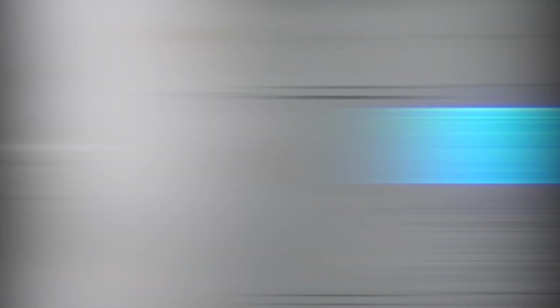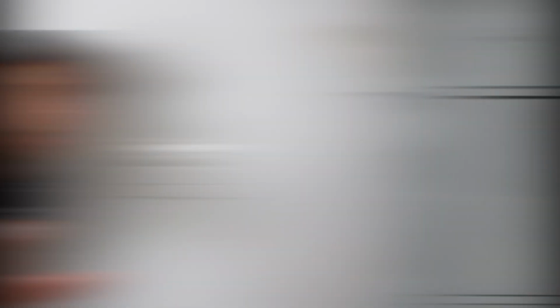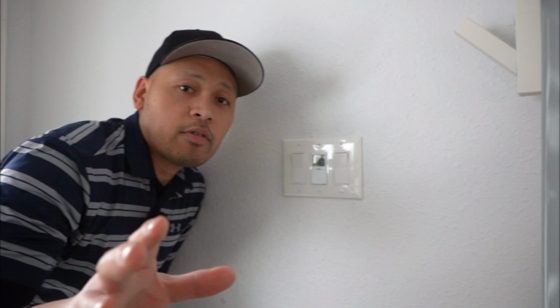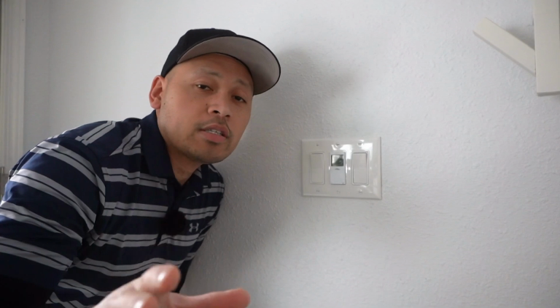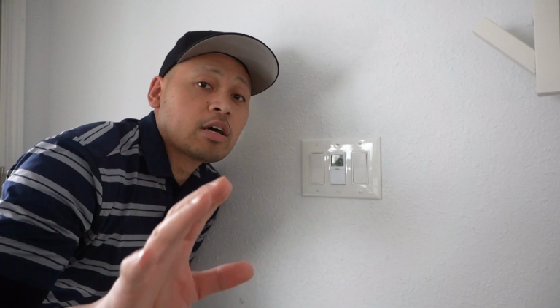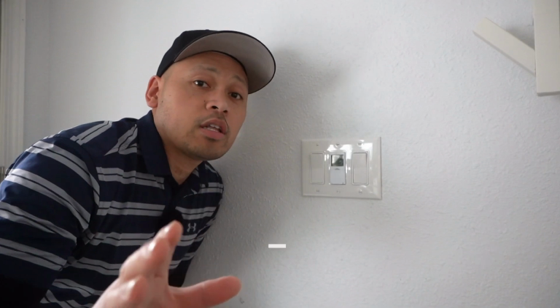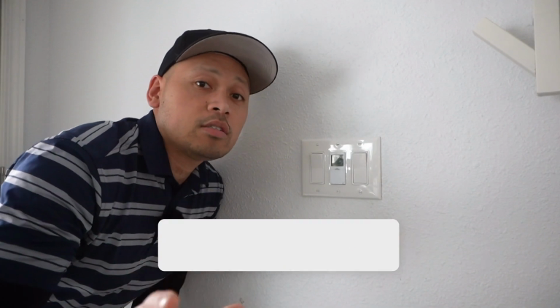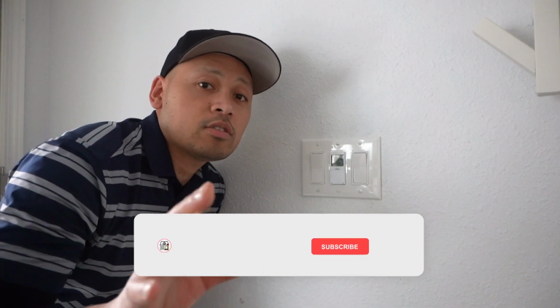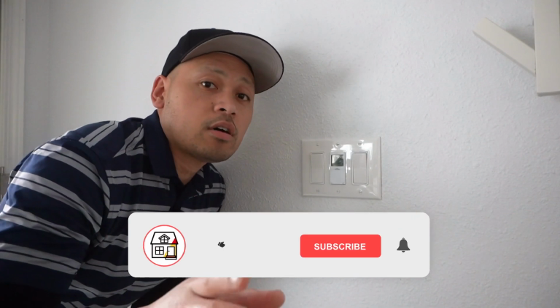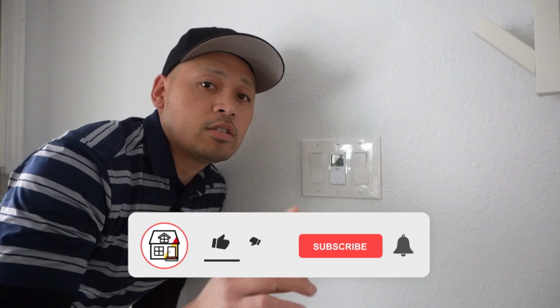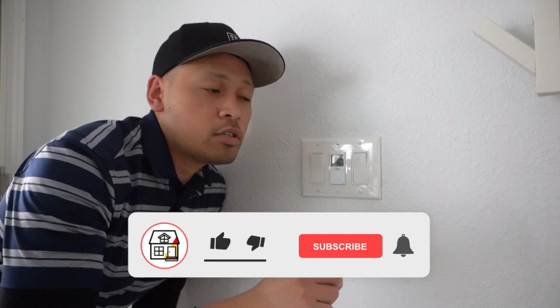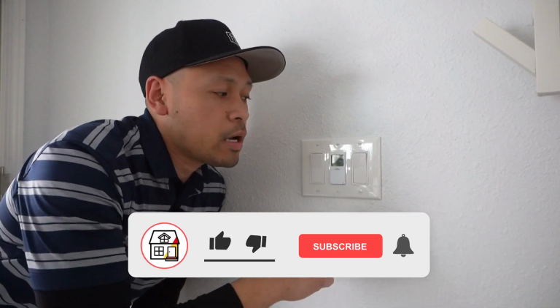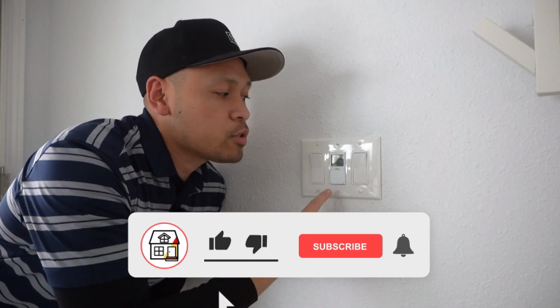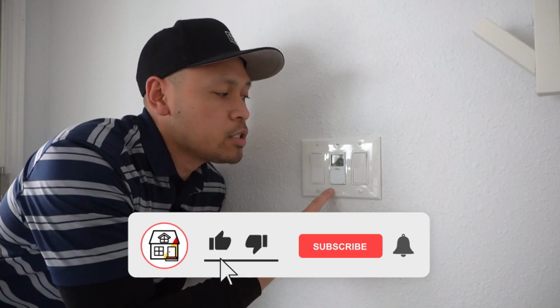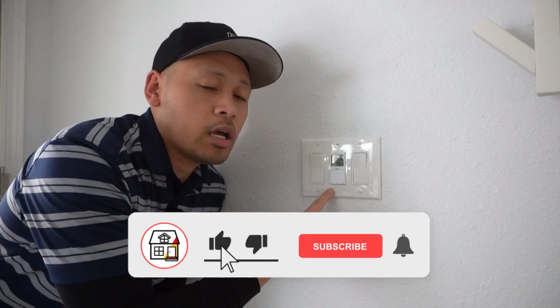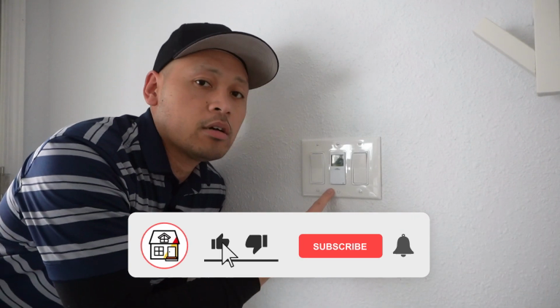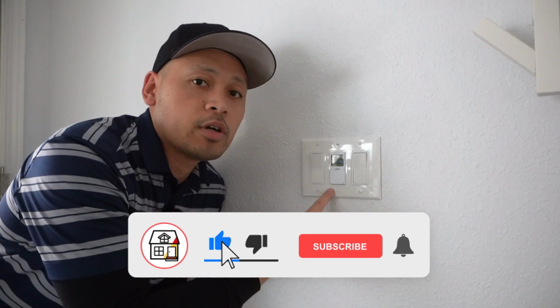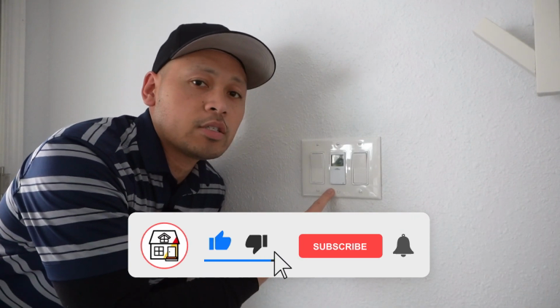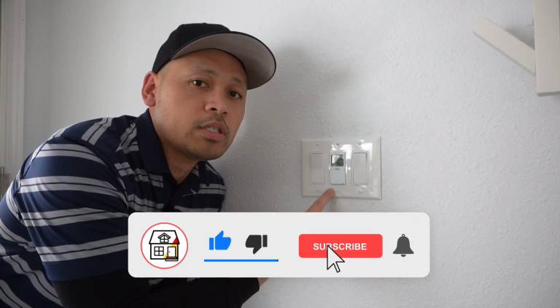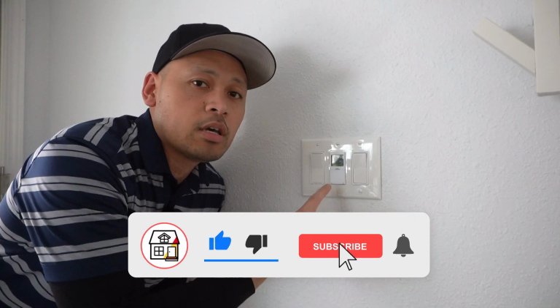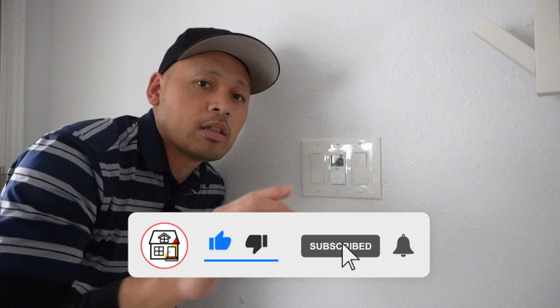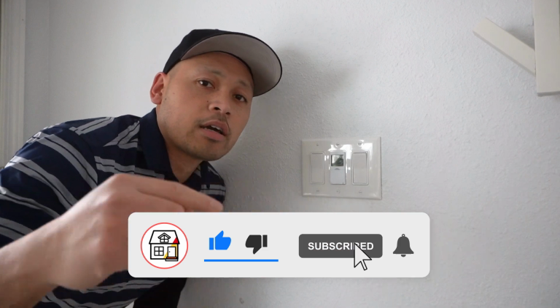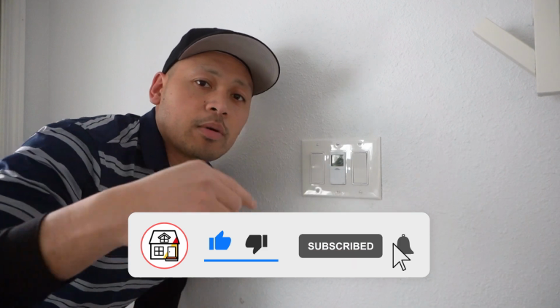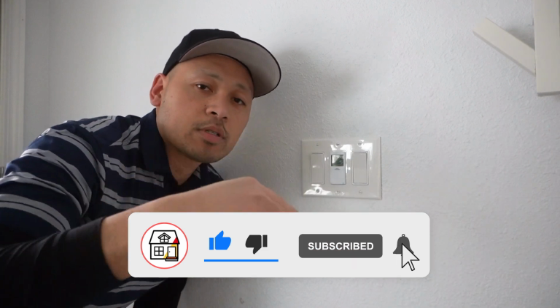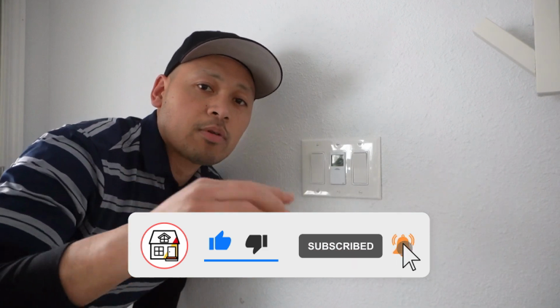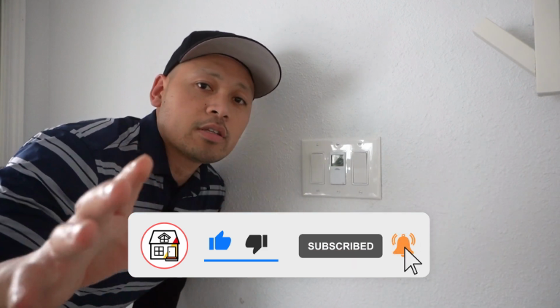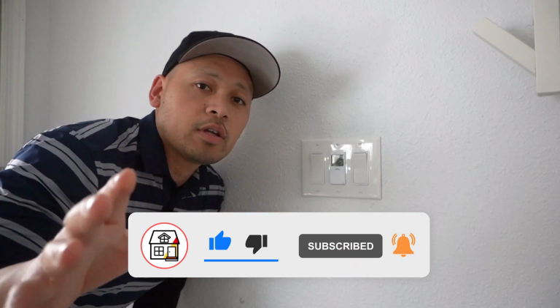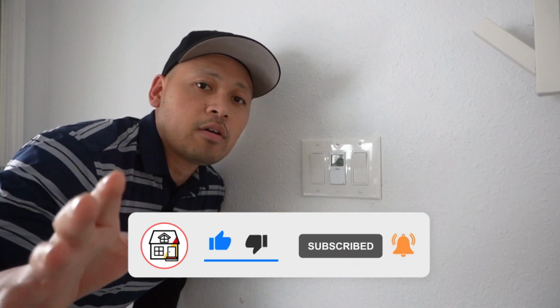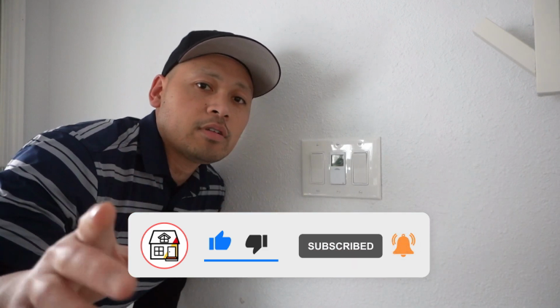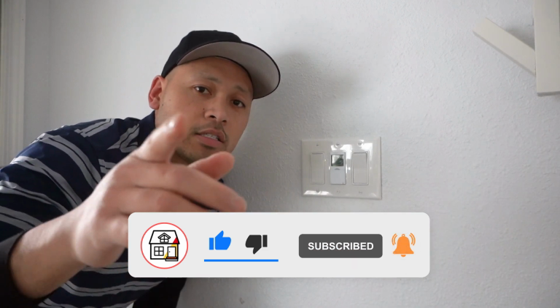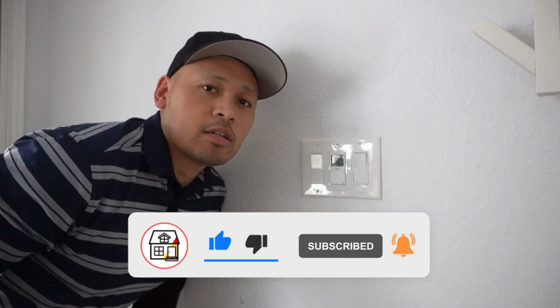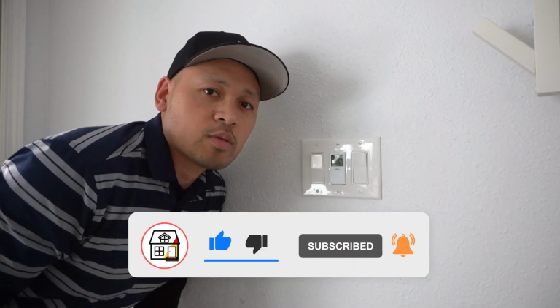So there you have it, friends — that's how you can easily install a digital timer switch on any of your light switches. Like, comment, and subscribe if you find this video helpful. I'll see you in the next one.